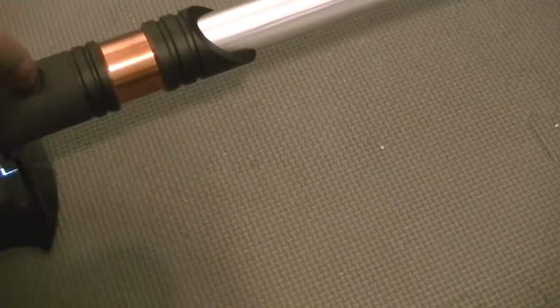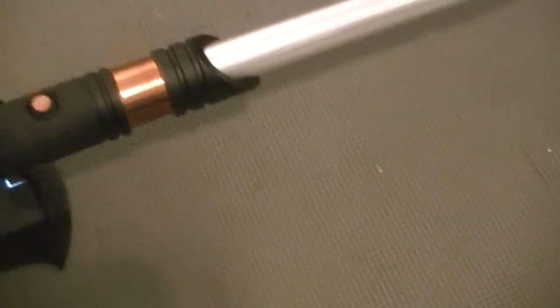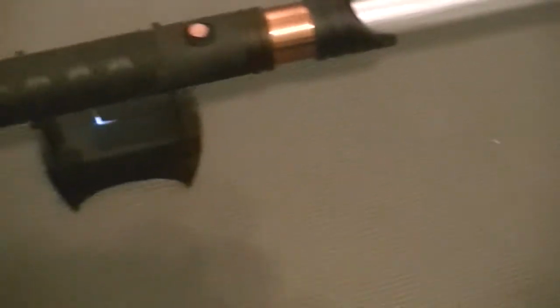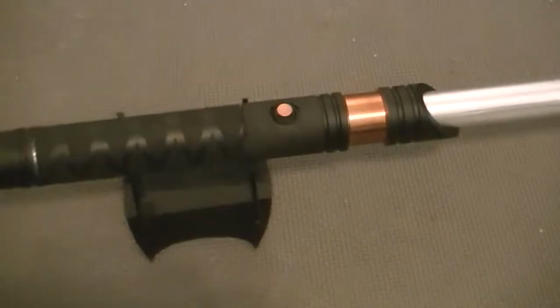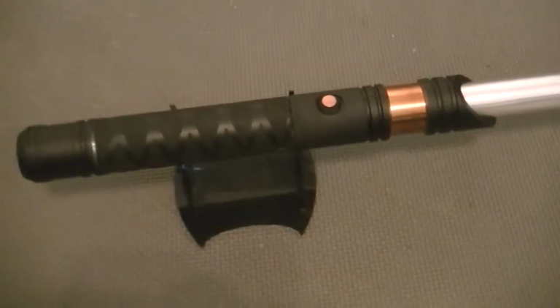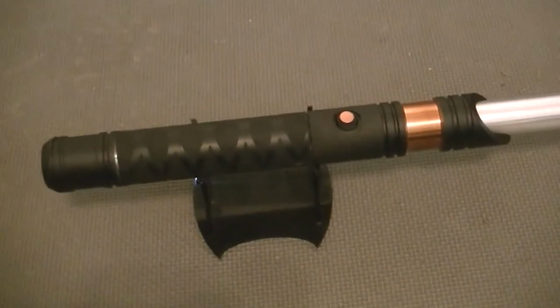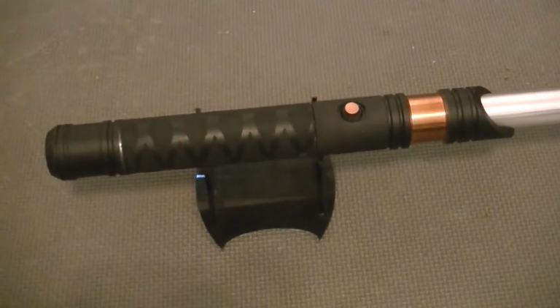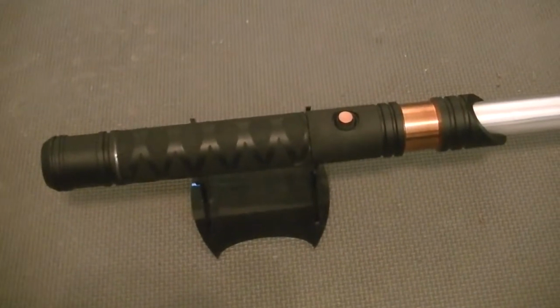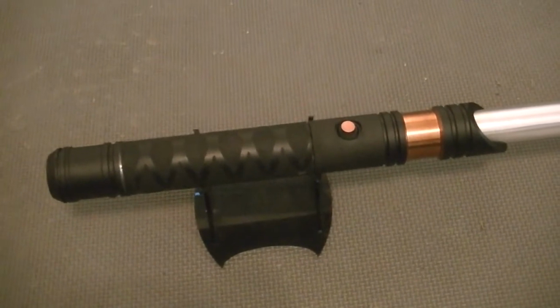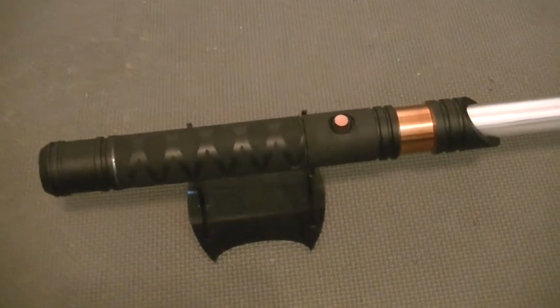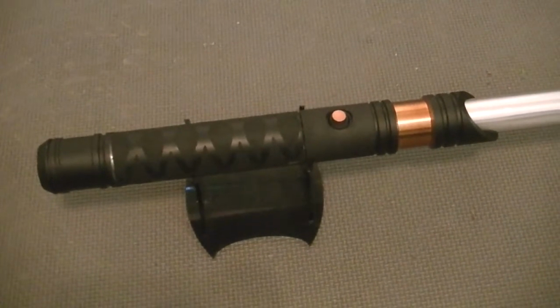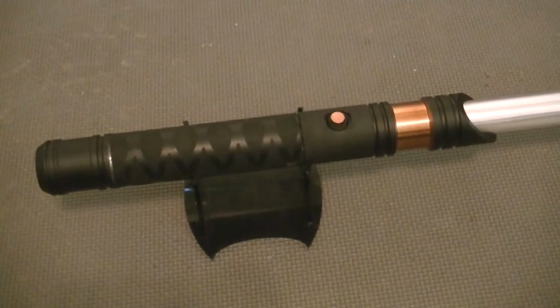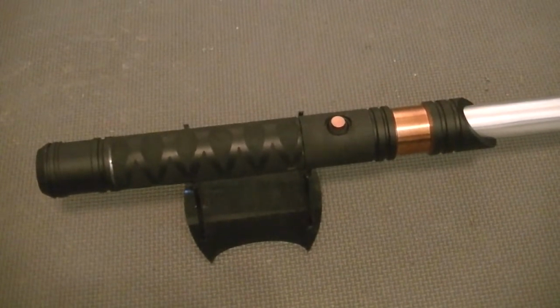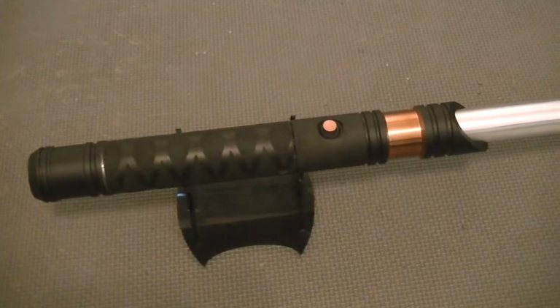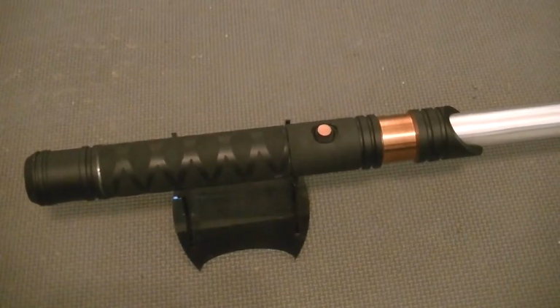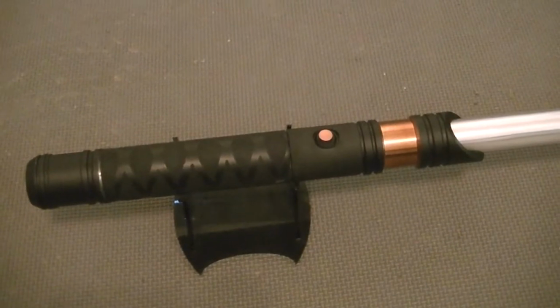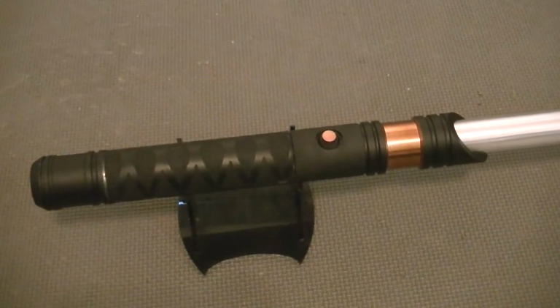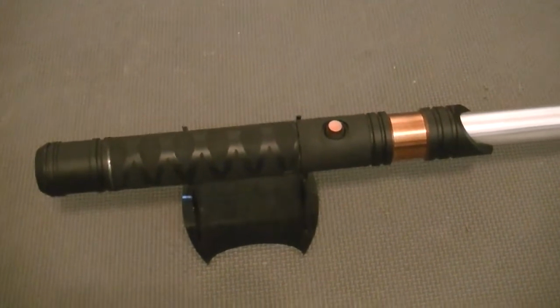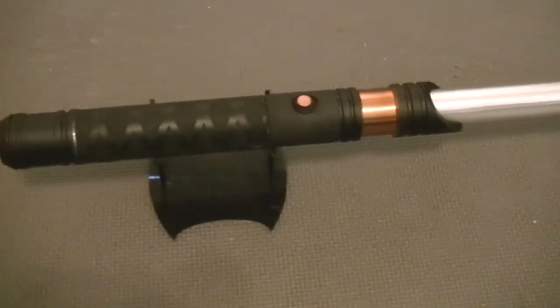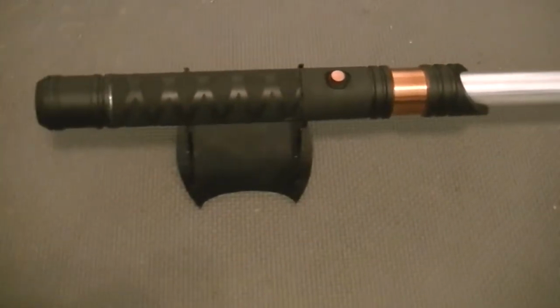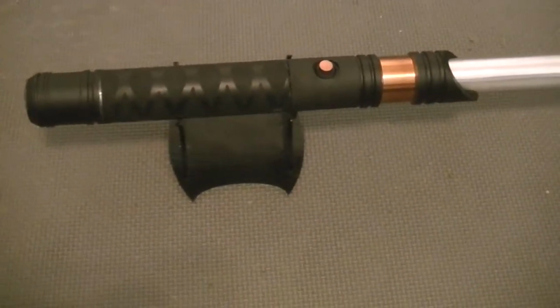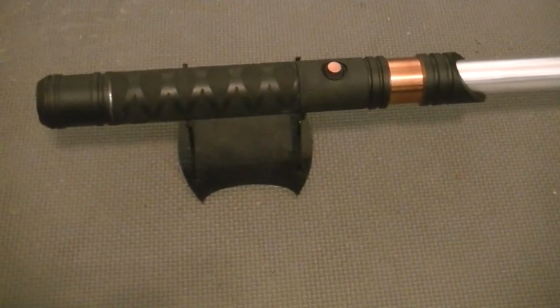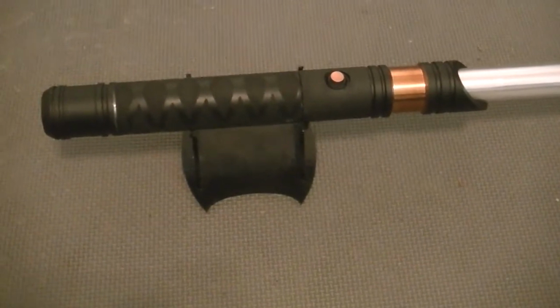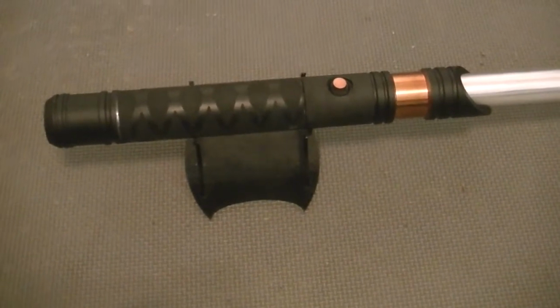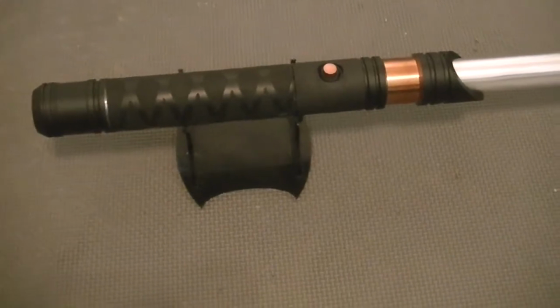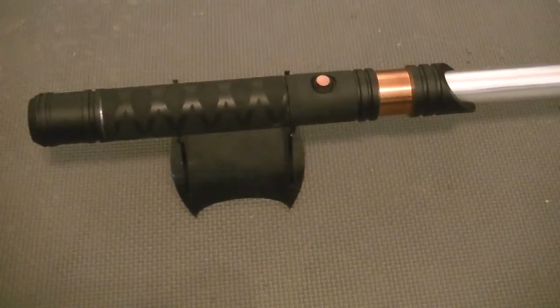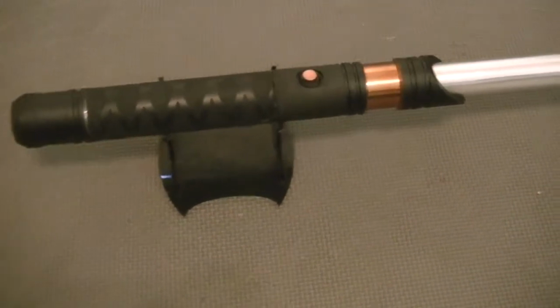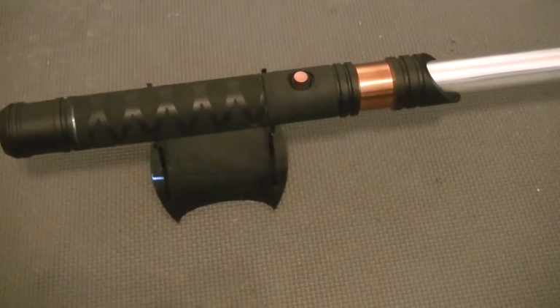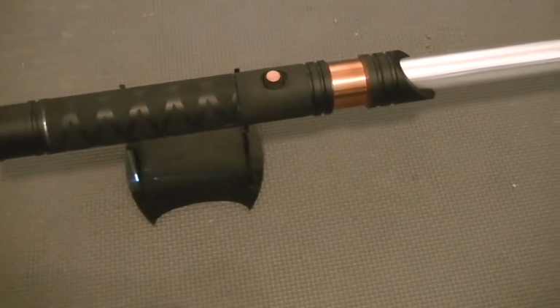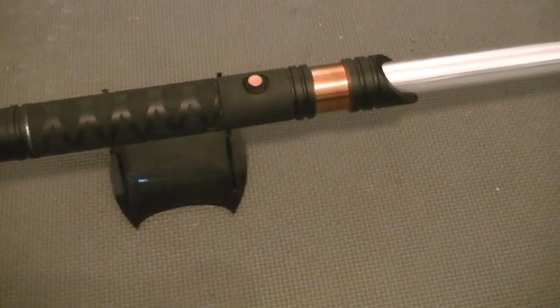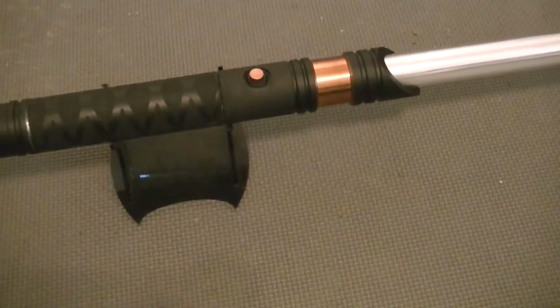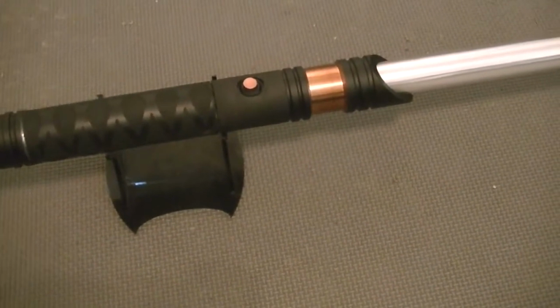Crystal Shard version 1 sound board. An 18650, 3.7 volt lithium ion. Recharge kill in the pommel in that copper insert. It's an easy spin pommel.